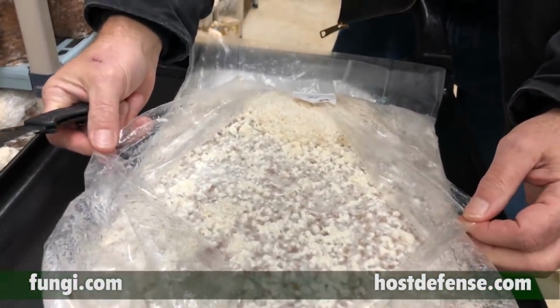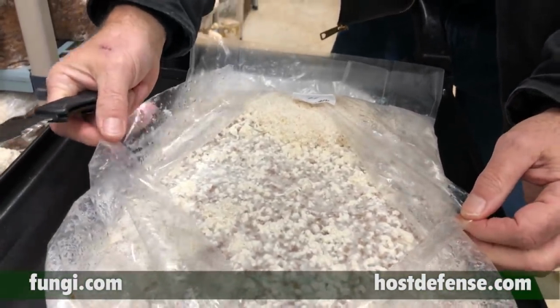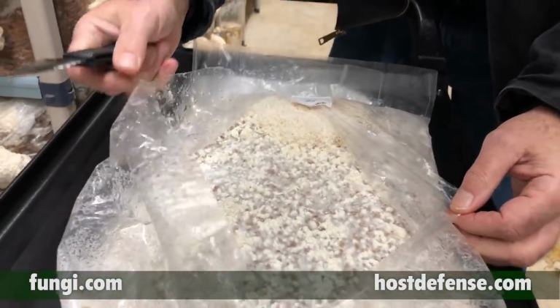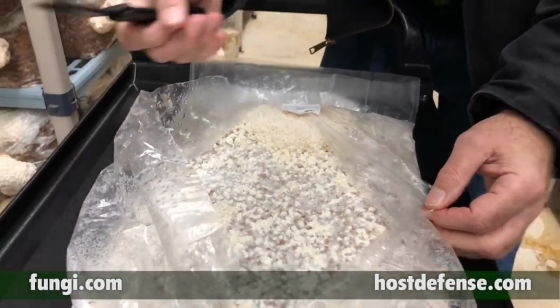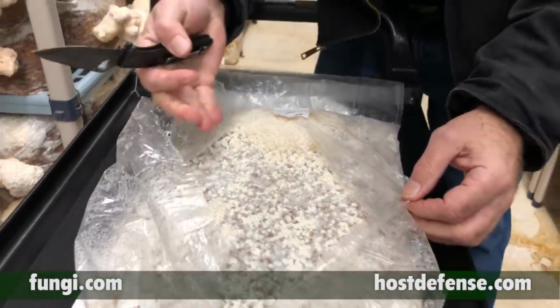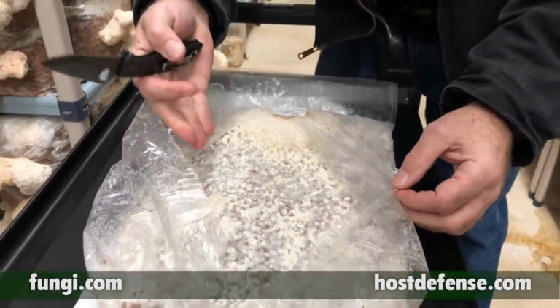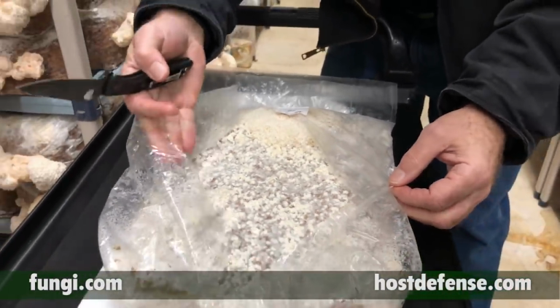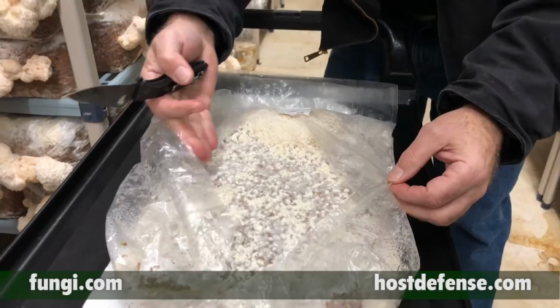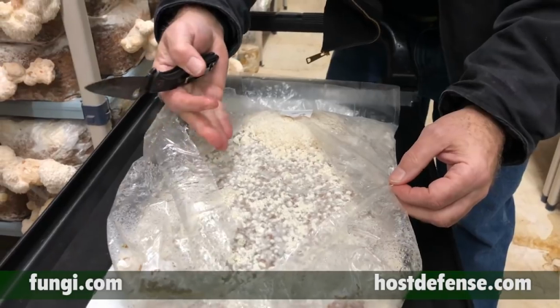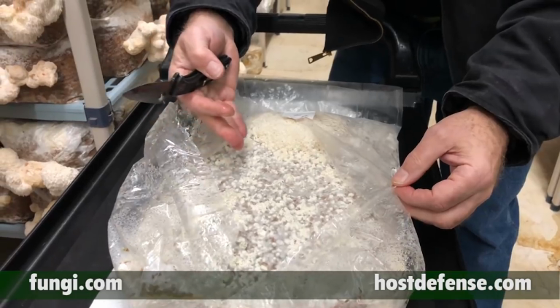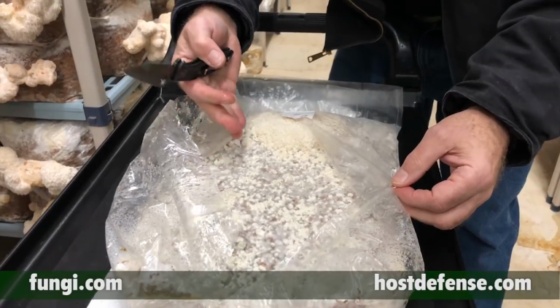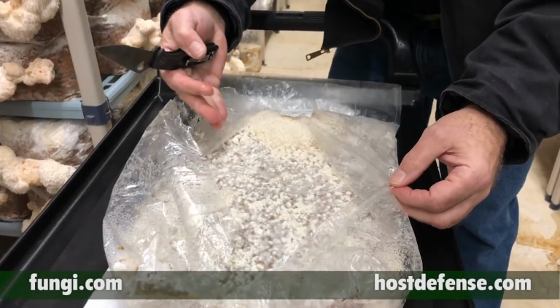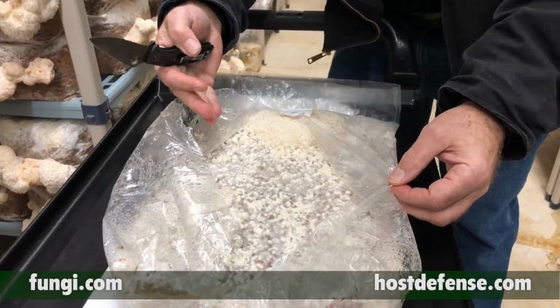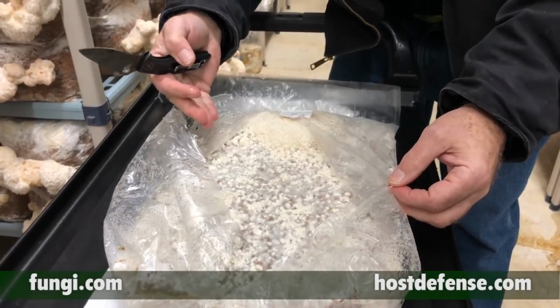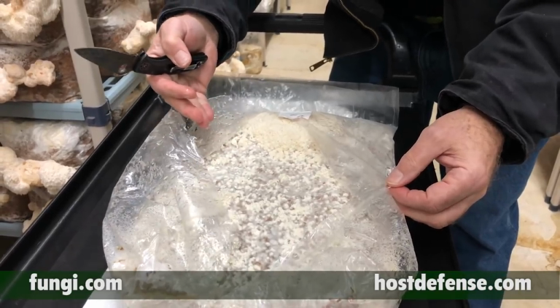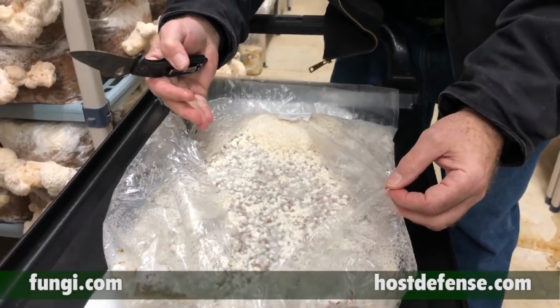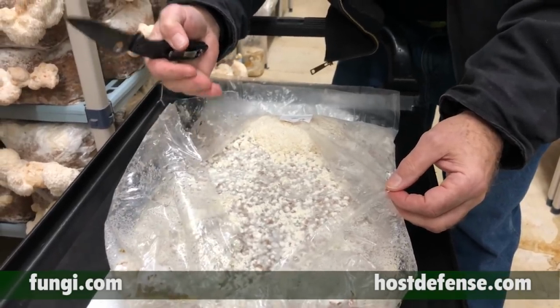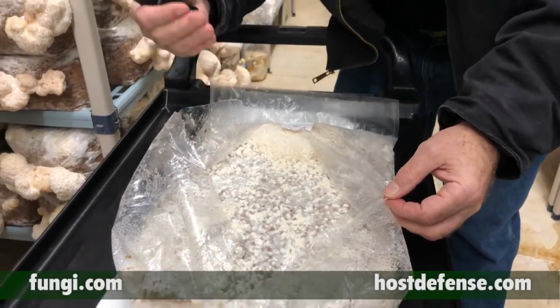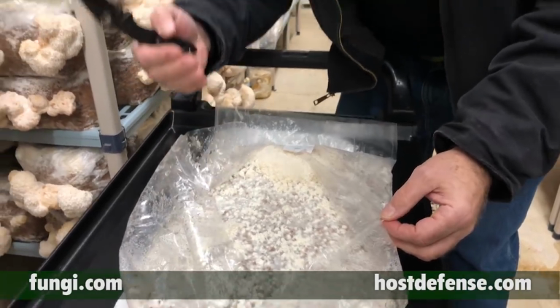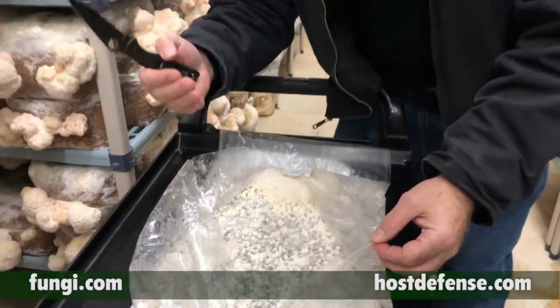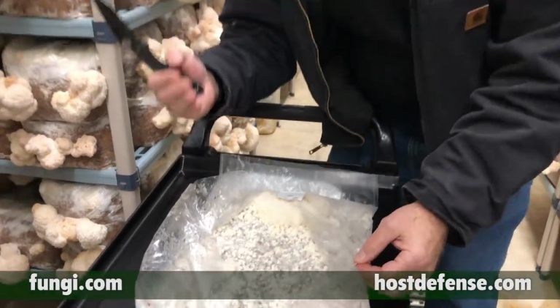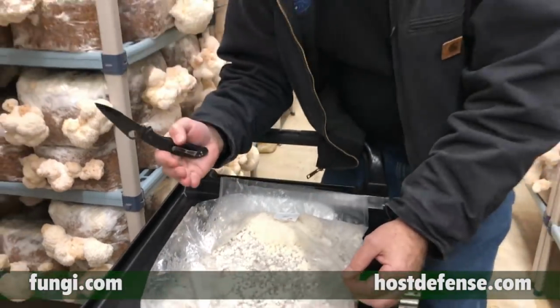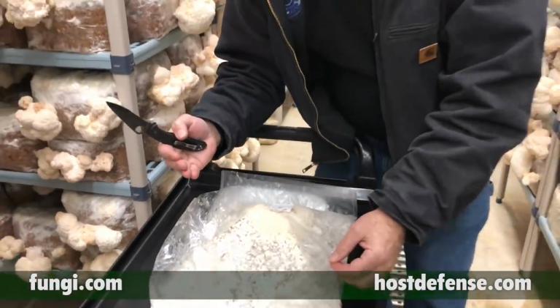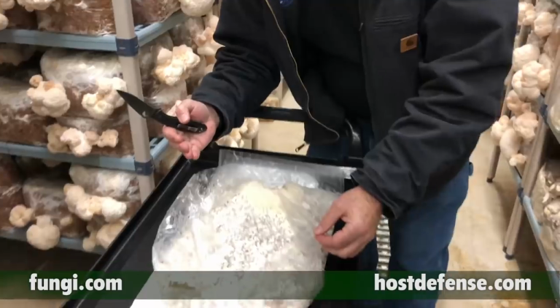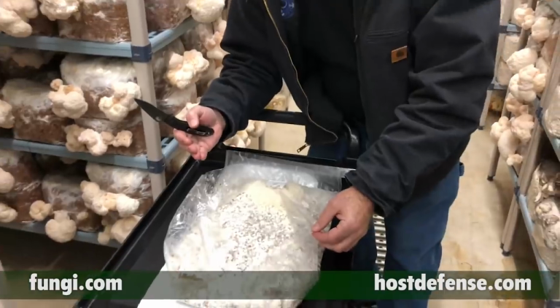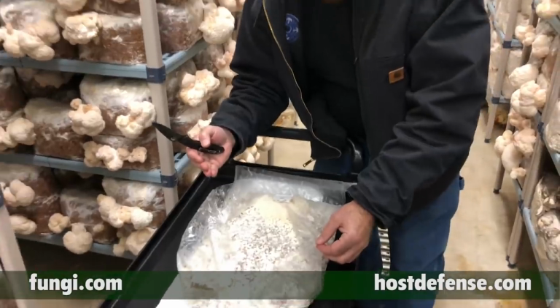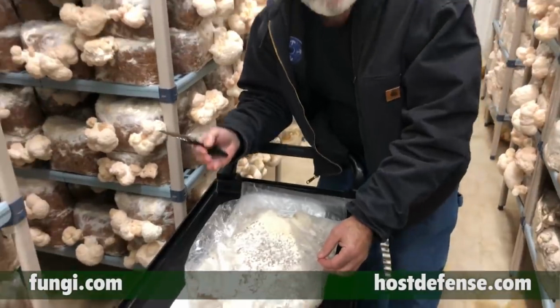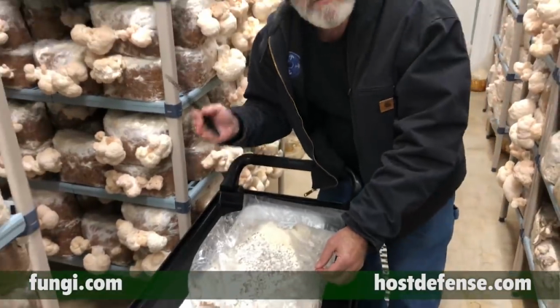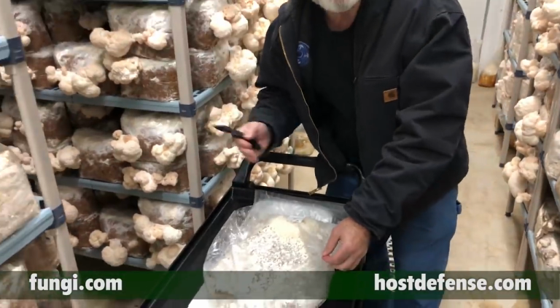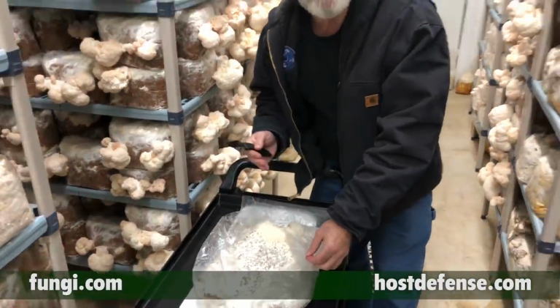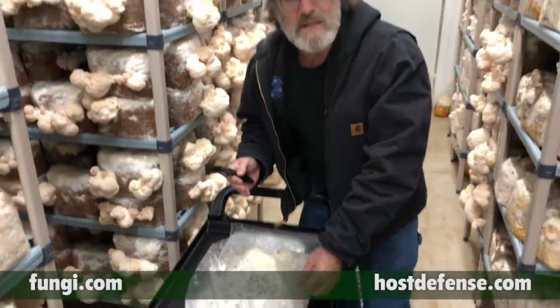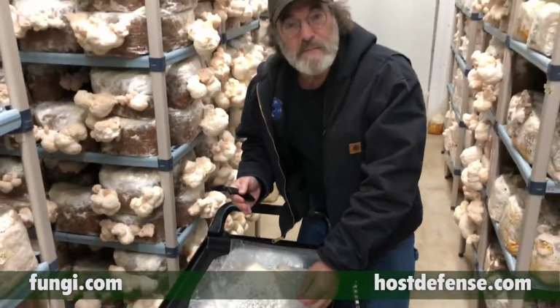As you can see, lots of mushrooms are forming from the mycelium. The mycelium makes mushrooms and mushrooms make mycelium.